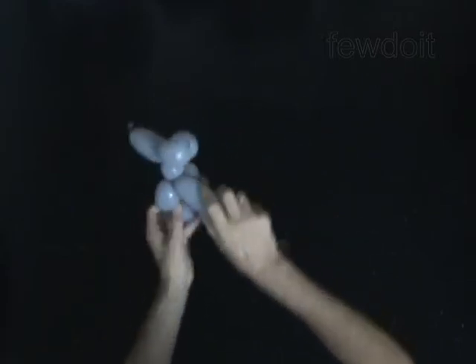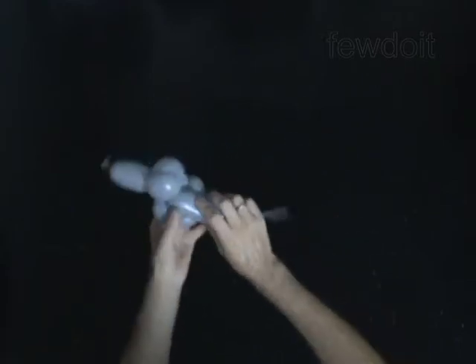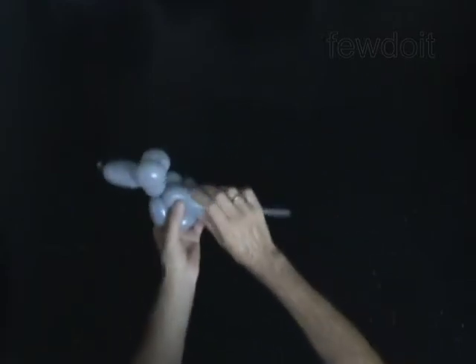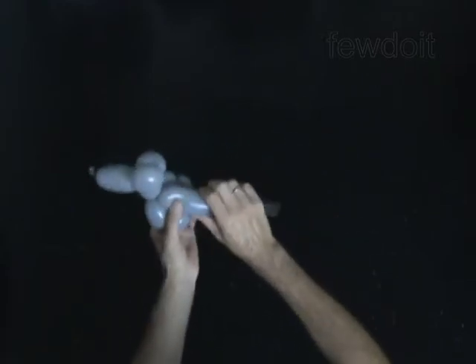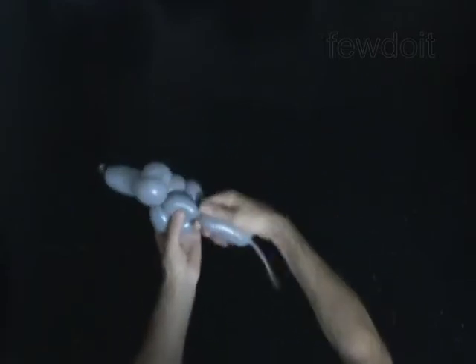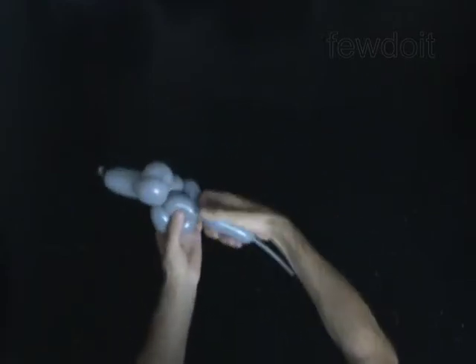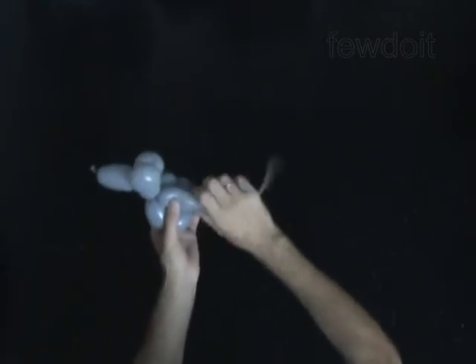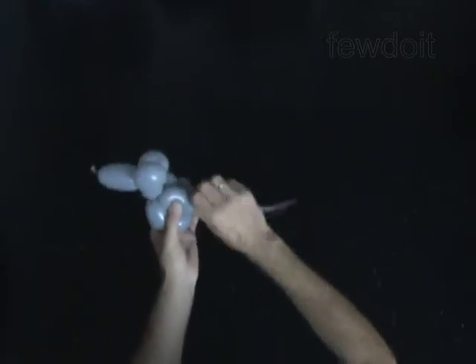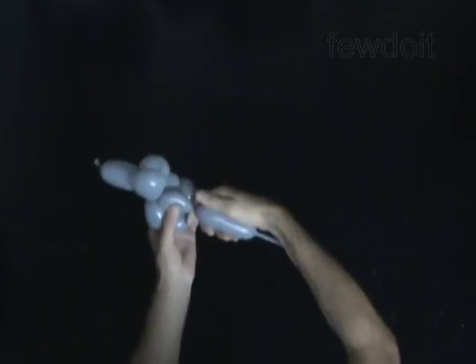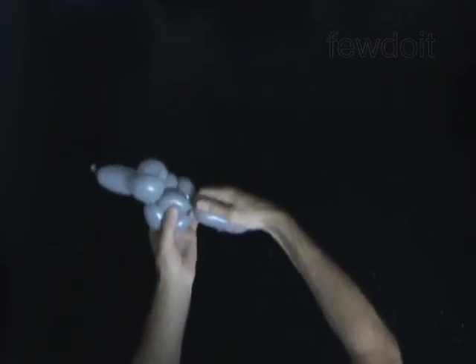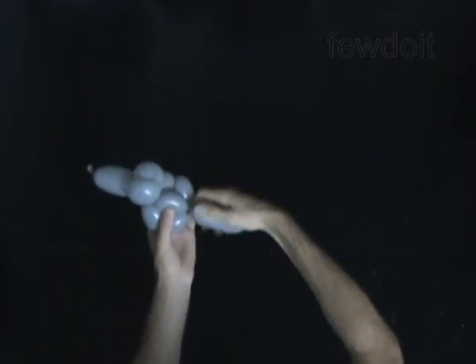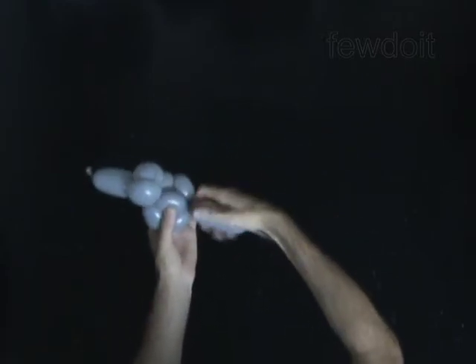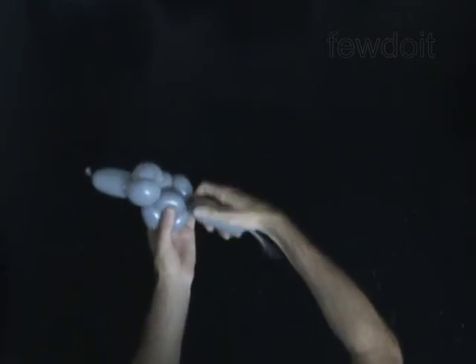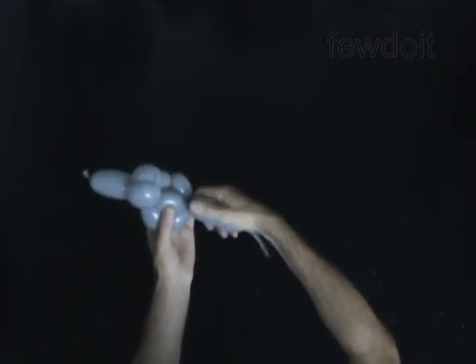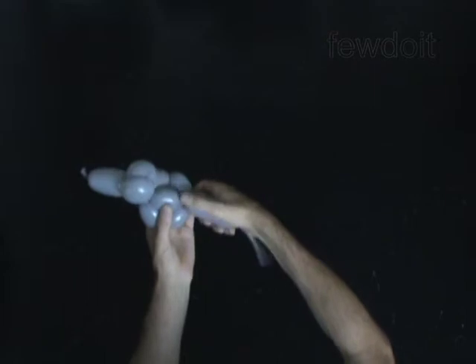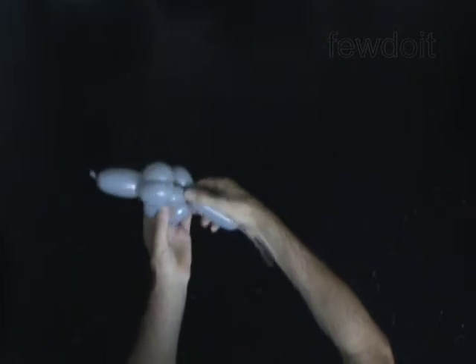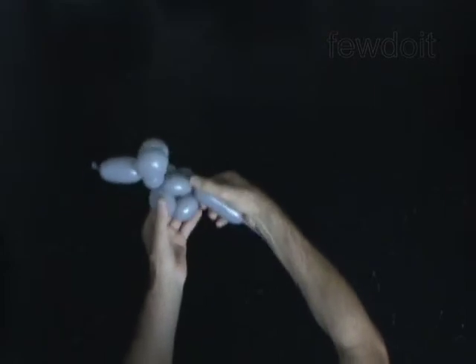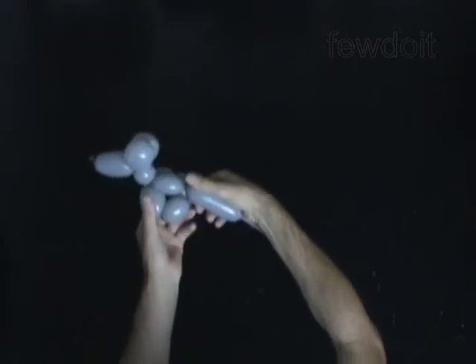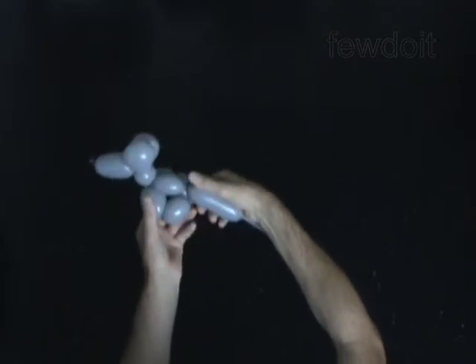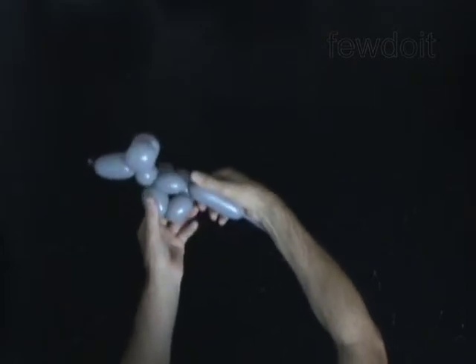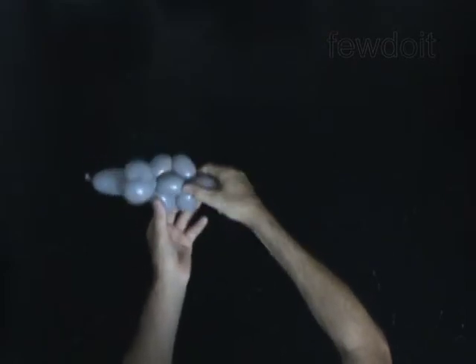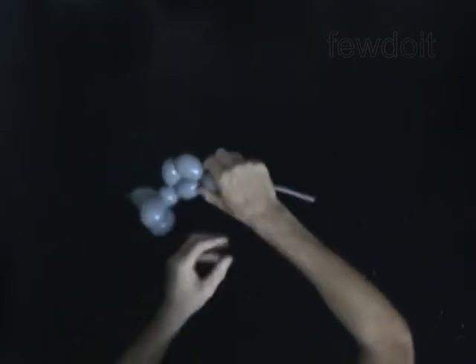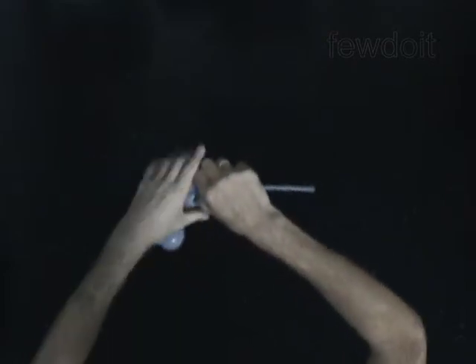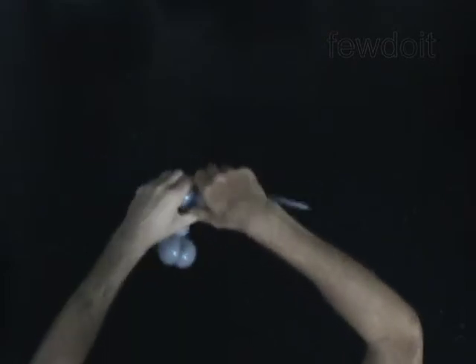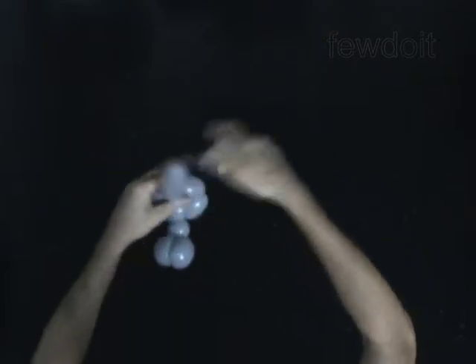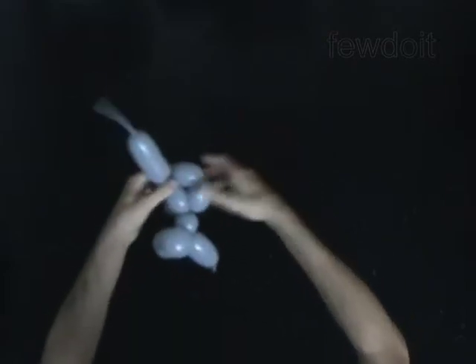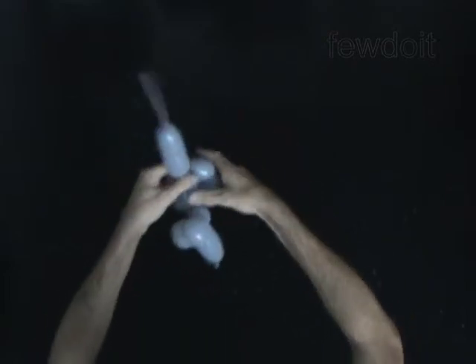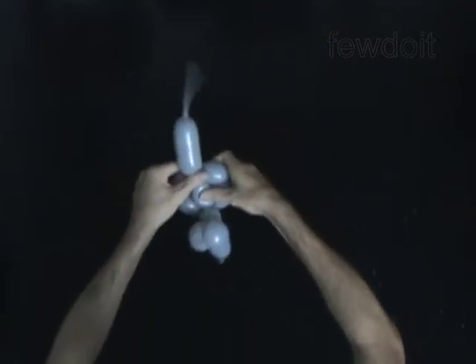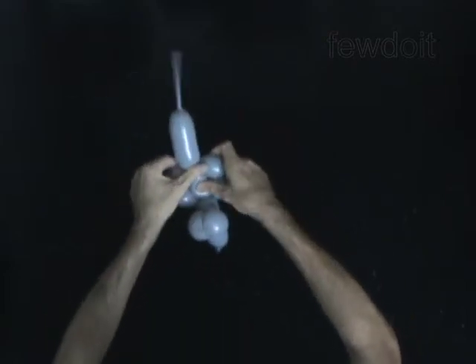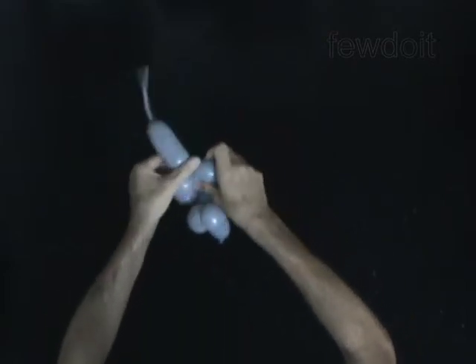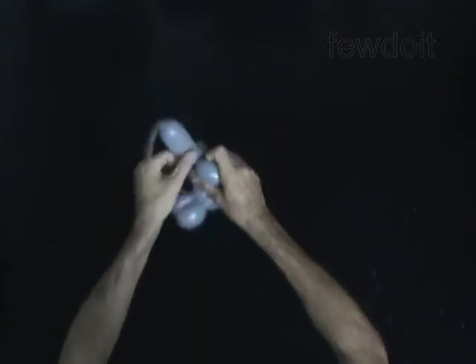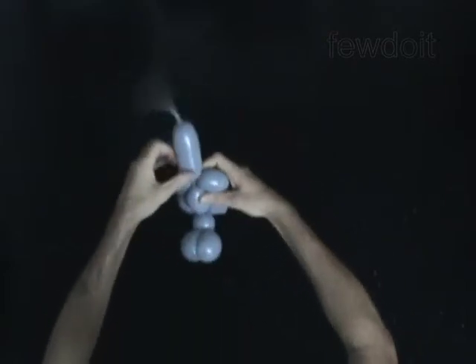Twist the ninth 2-inch bubble — it is the body. Lock the free end of the ninth bubble between the sixth and the seventh bubbles.